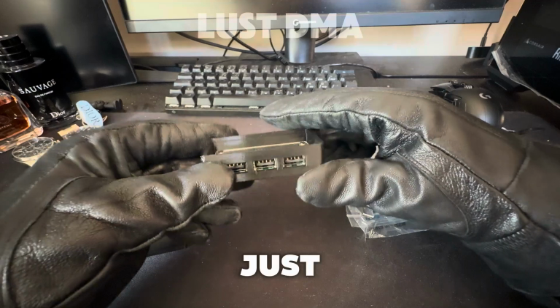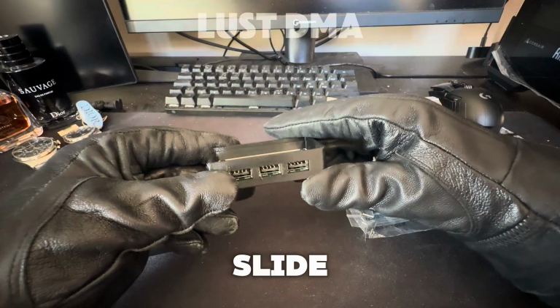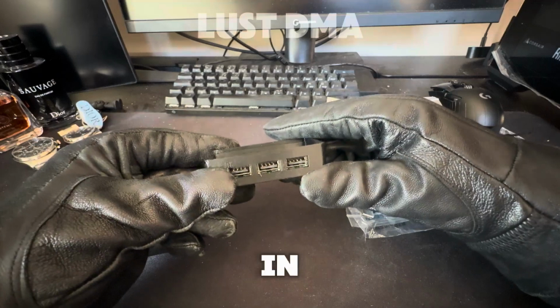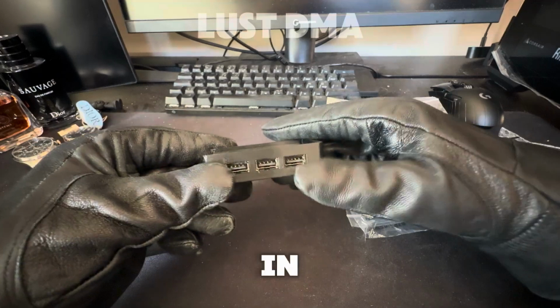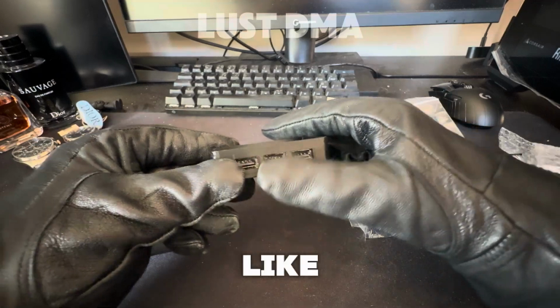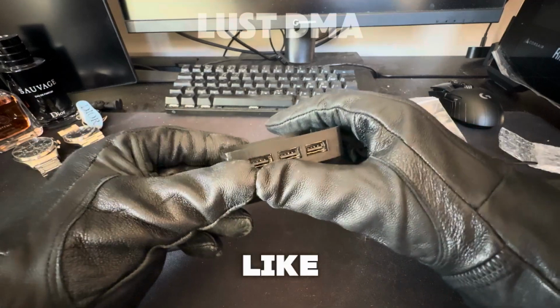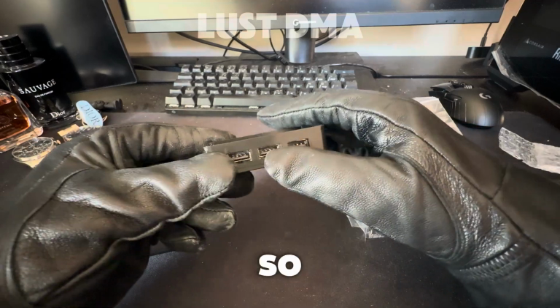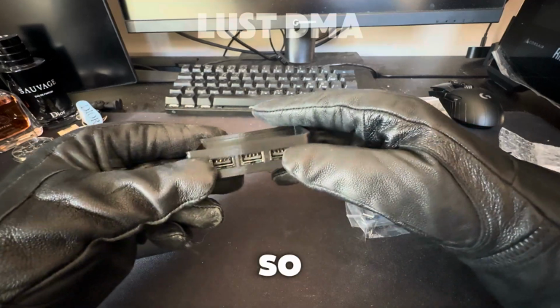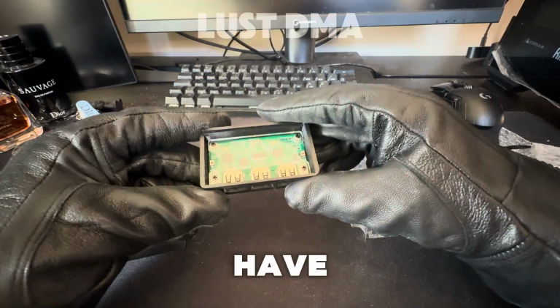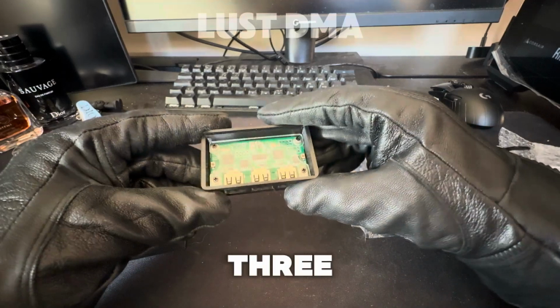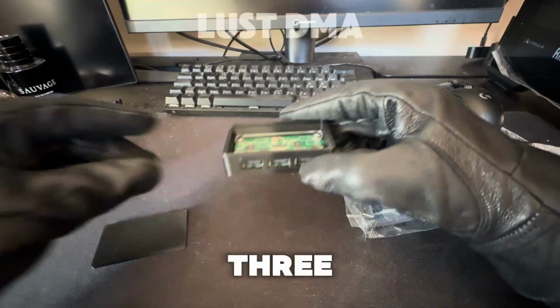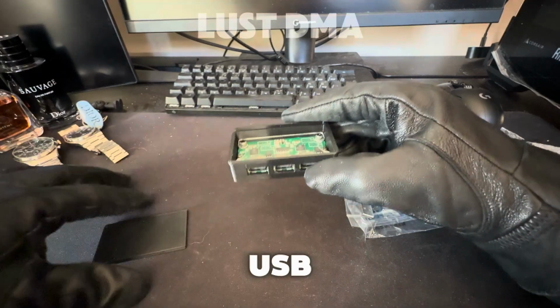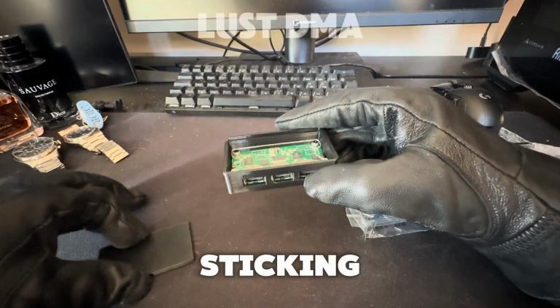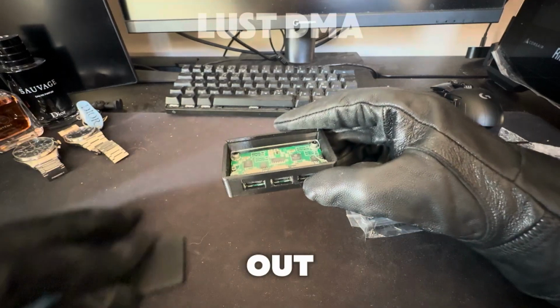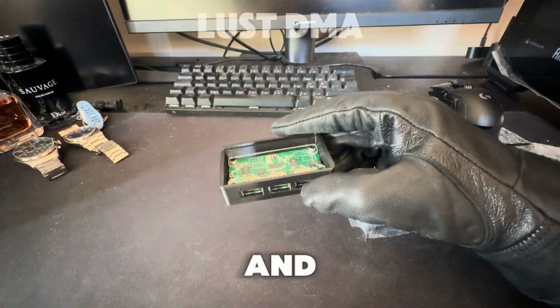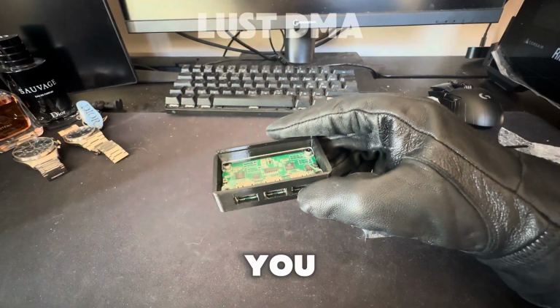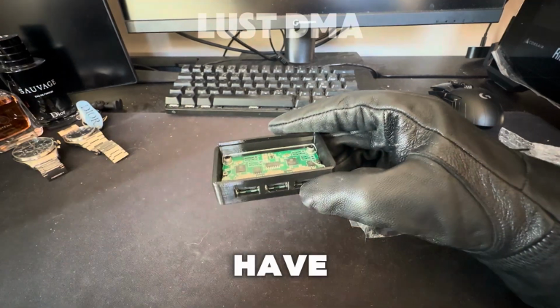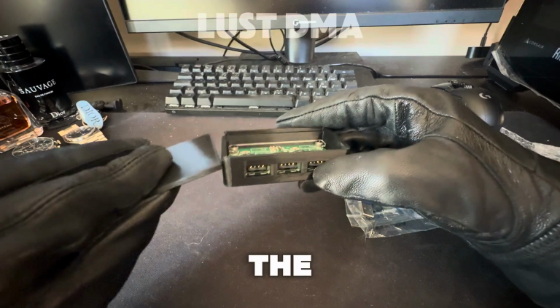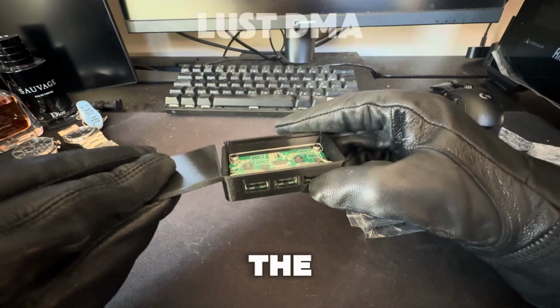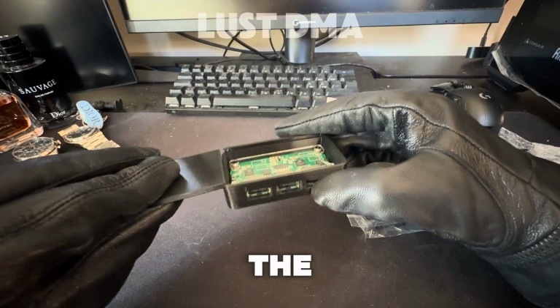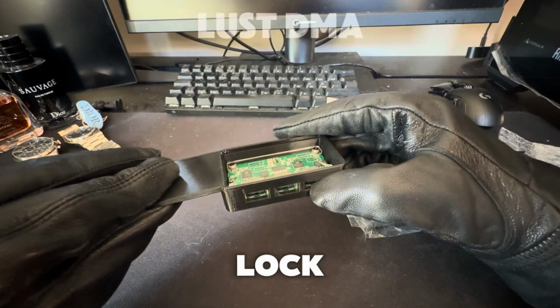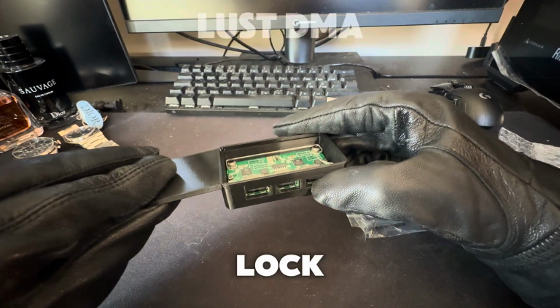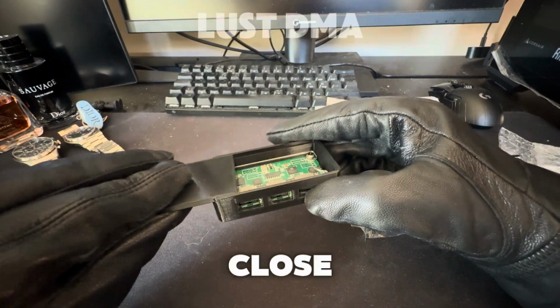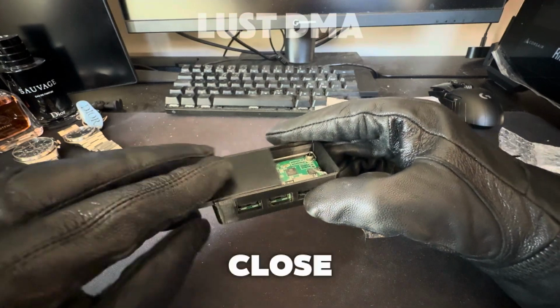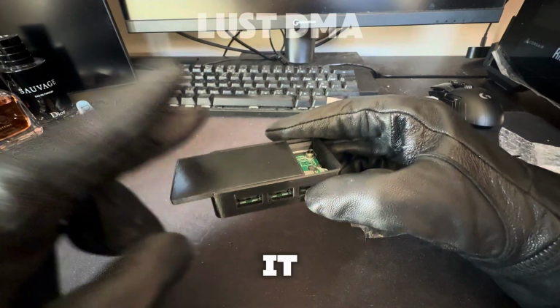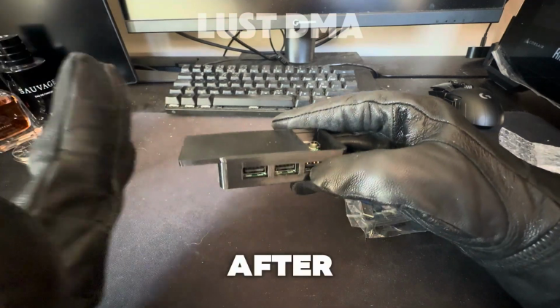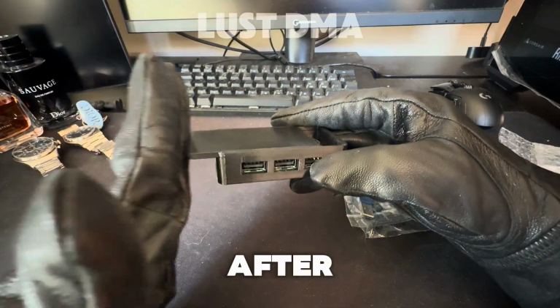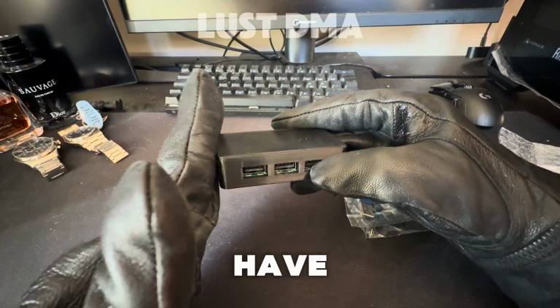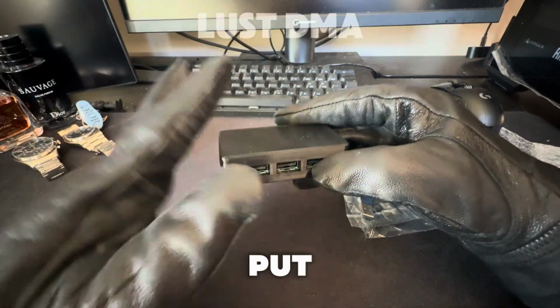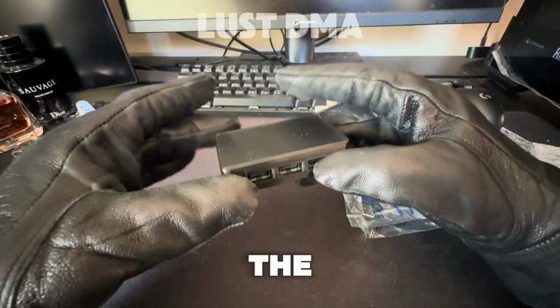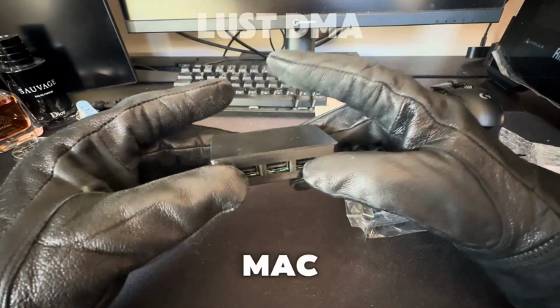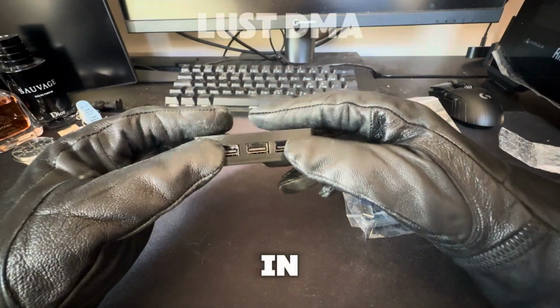You just slide it in like so, you have the three USBs sticking out and you have the lock to close it after you have put the Maku in.